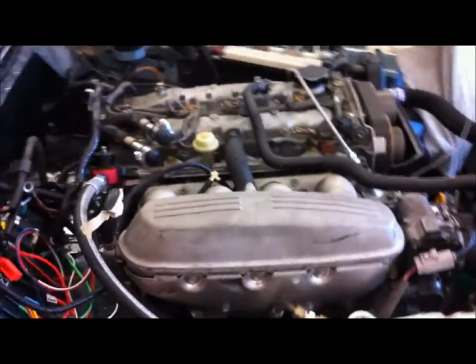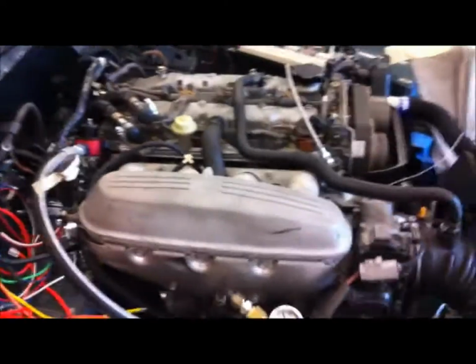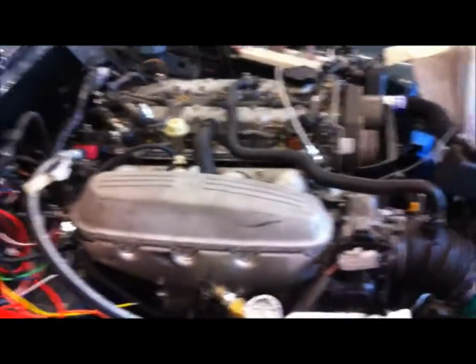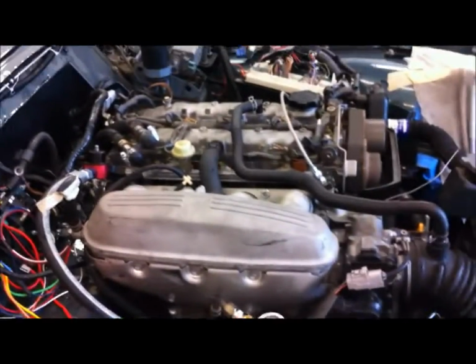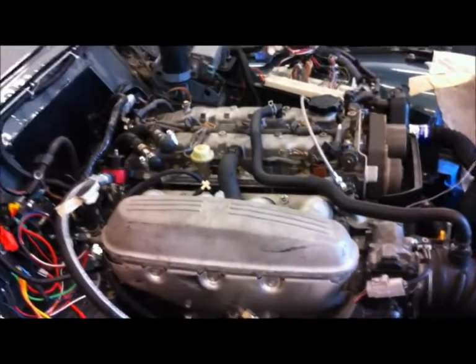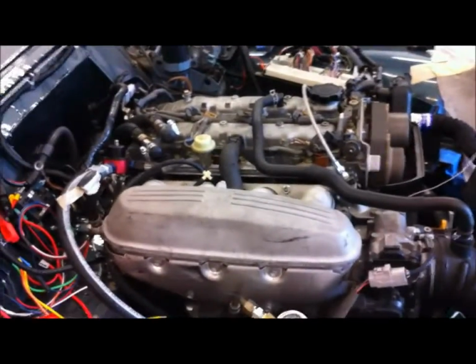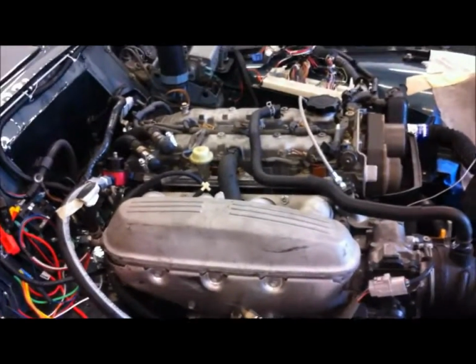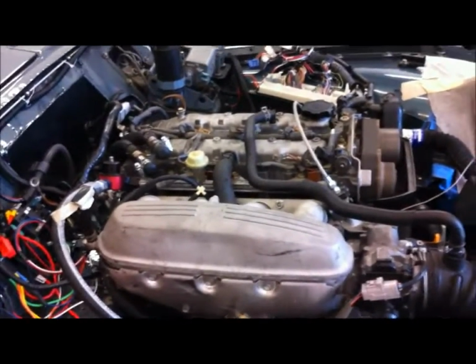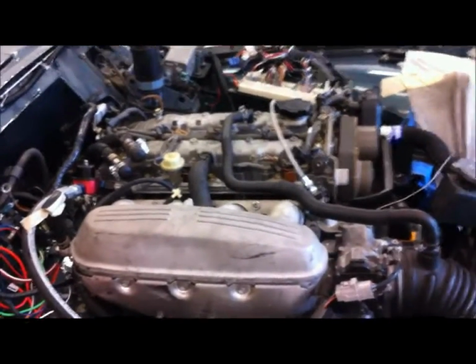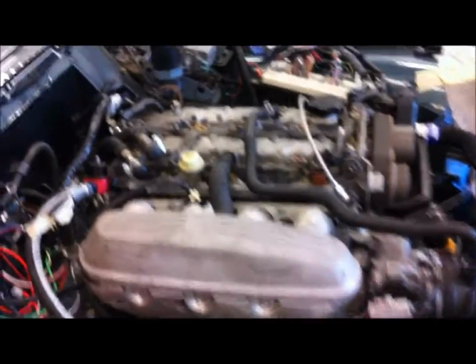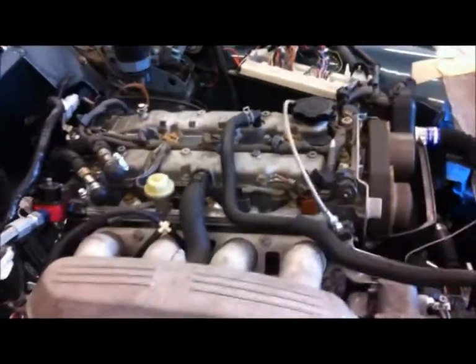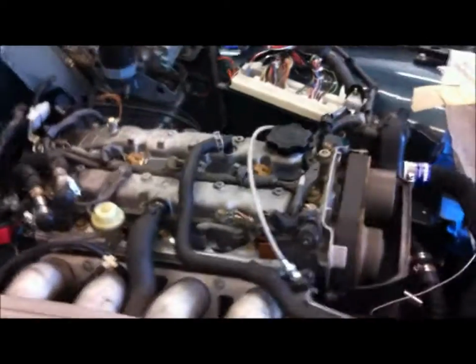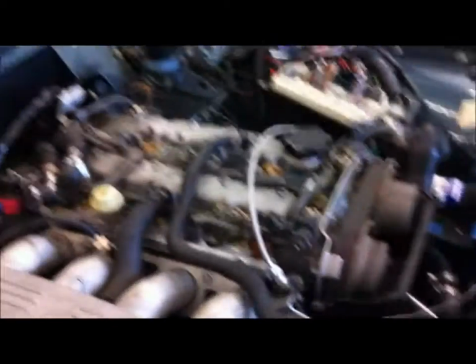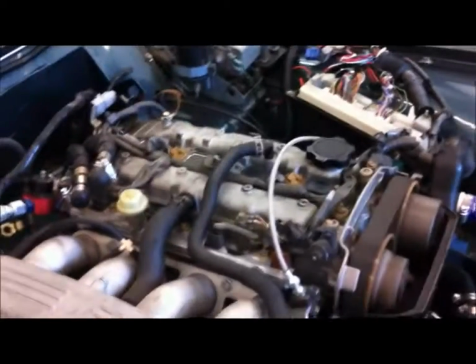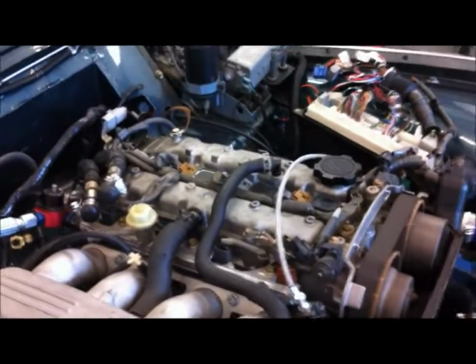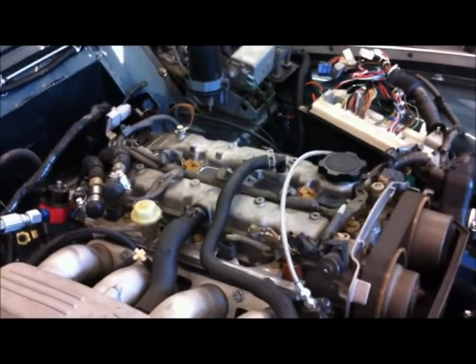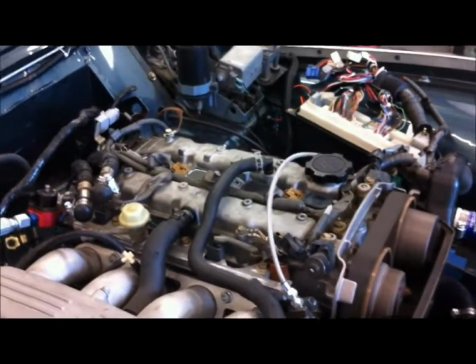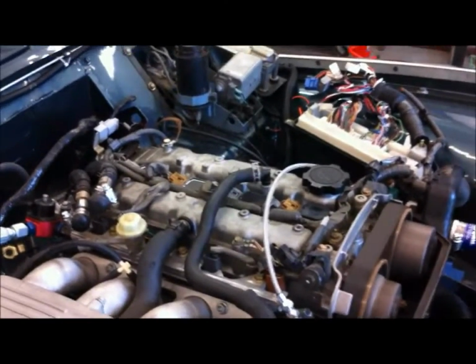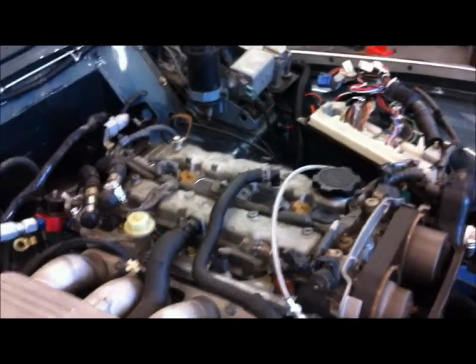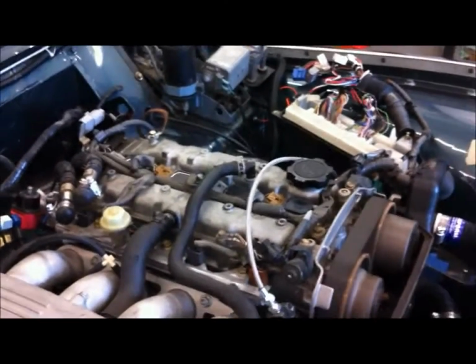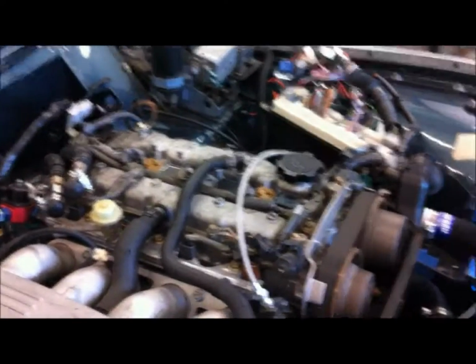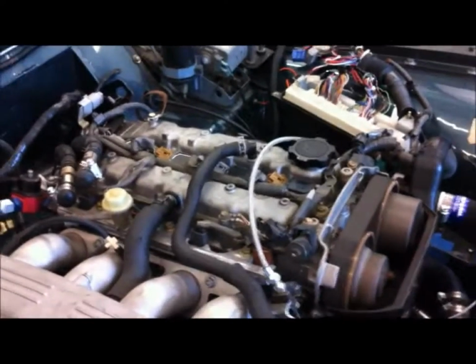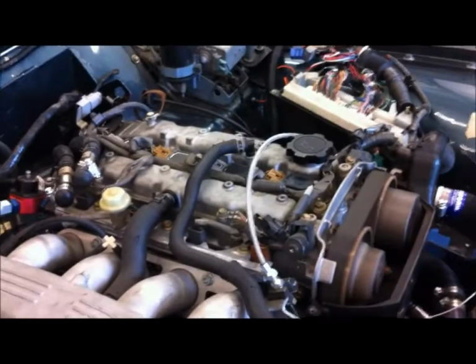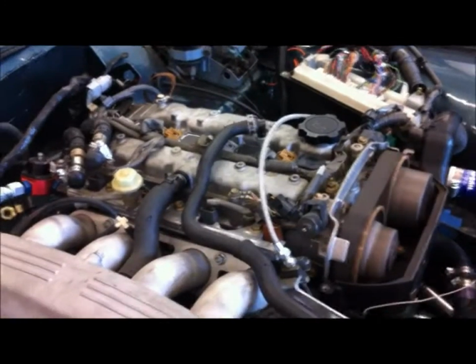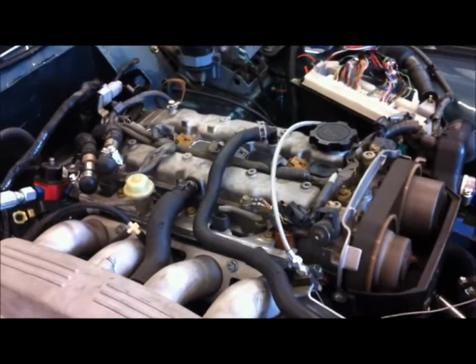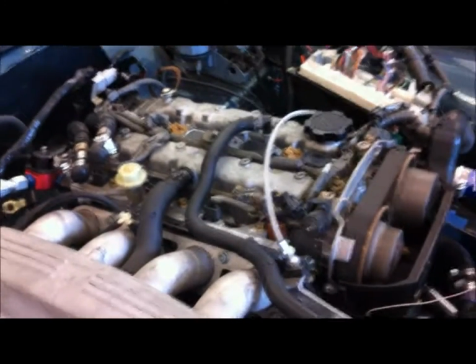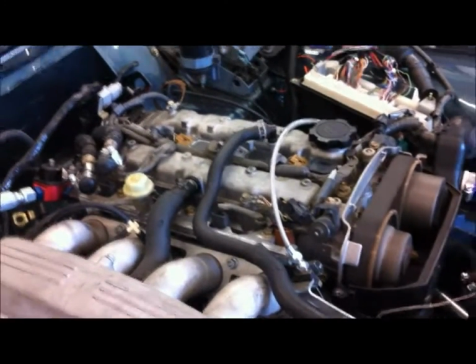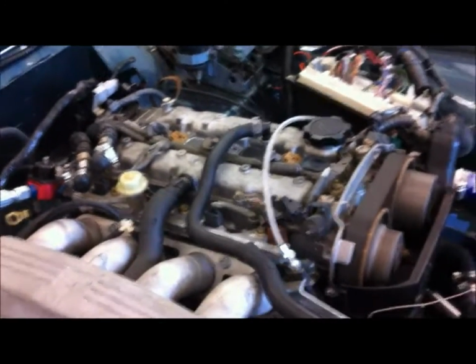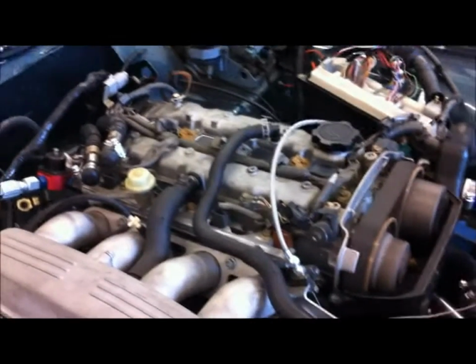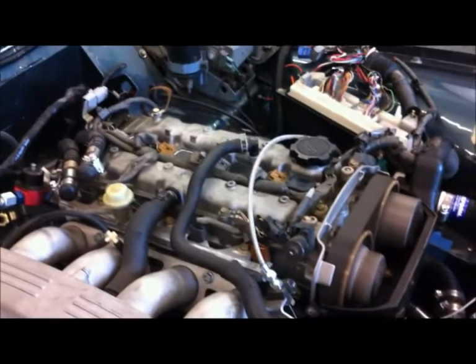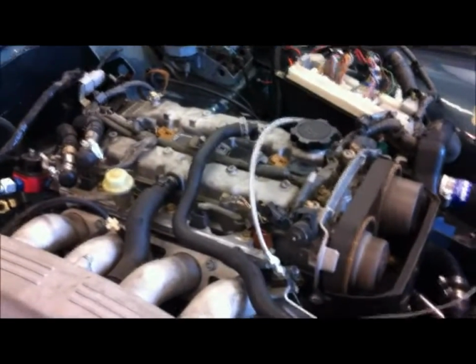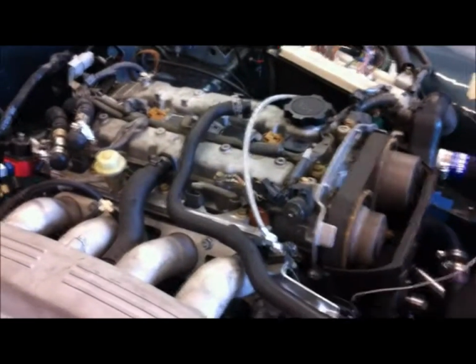The hood's gonna fit without any modification at all. The top's off the engine right now — the little black valve cover — the one that has the 3SGE BEAMS symbol on it.